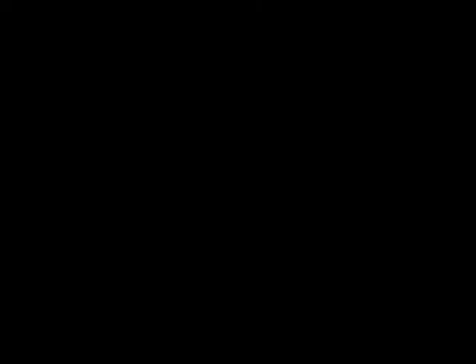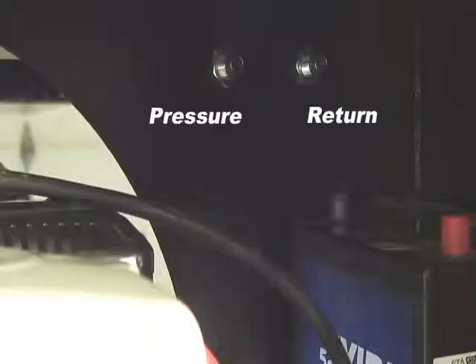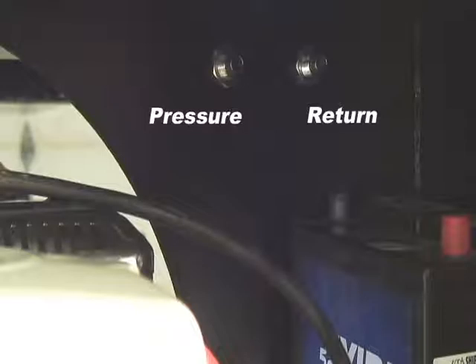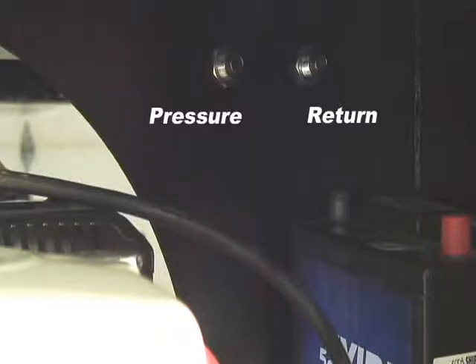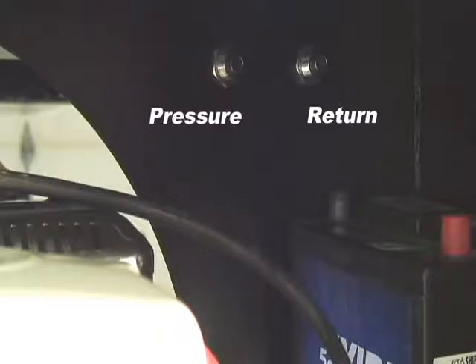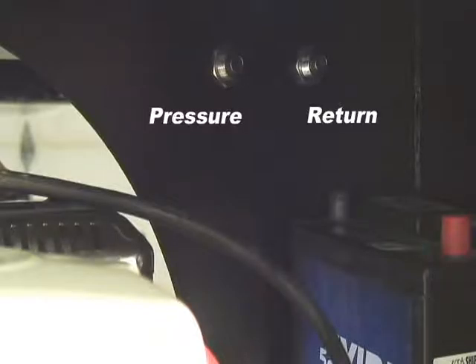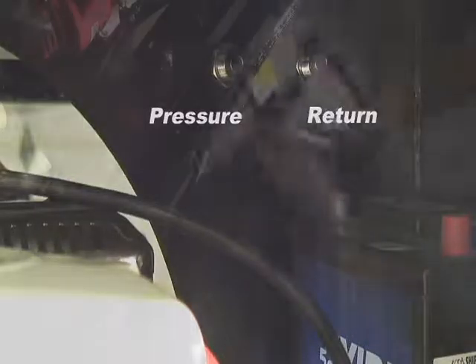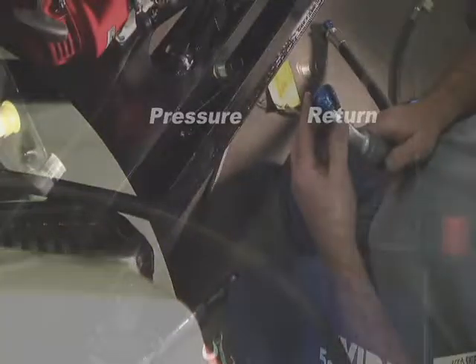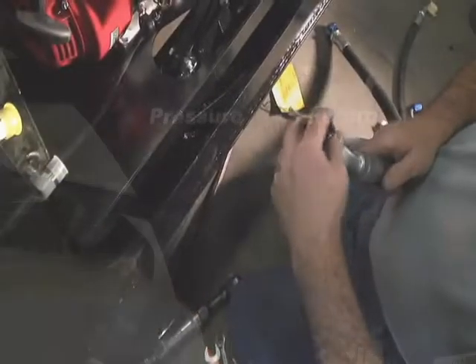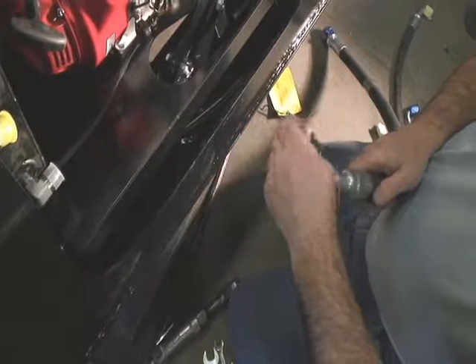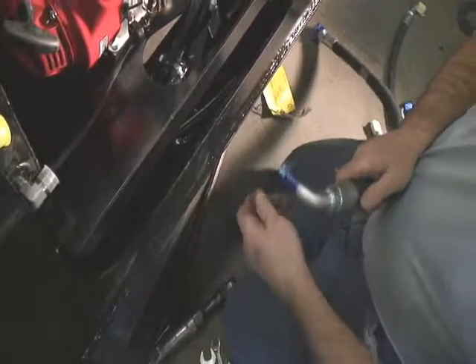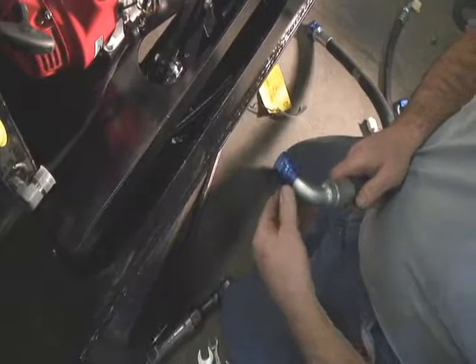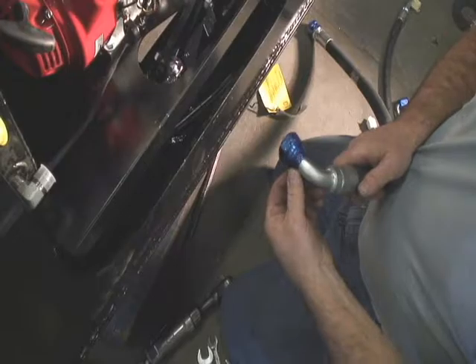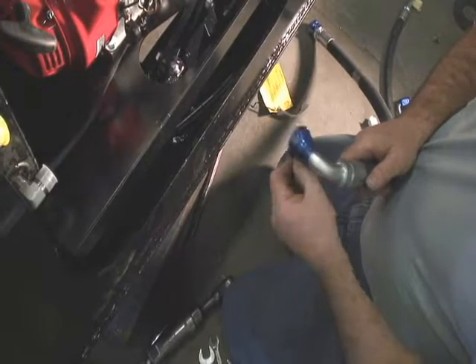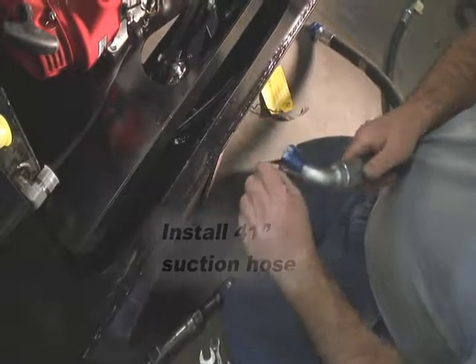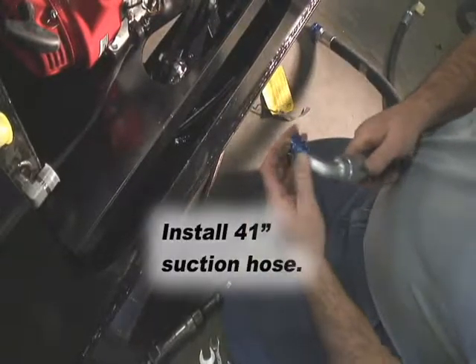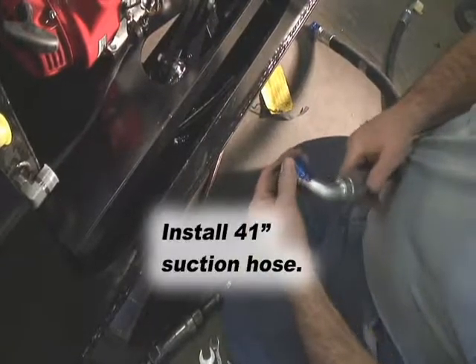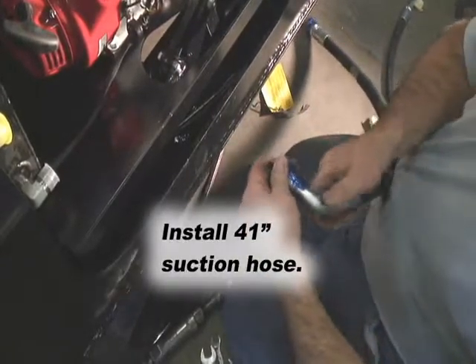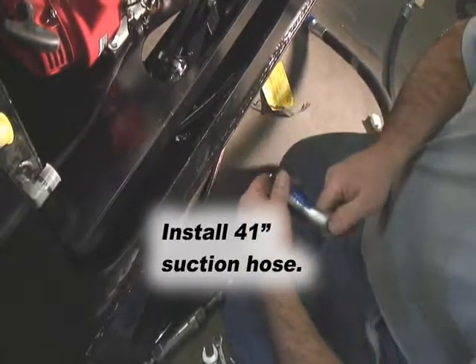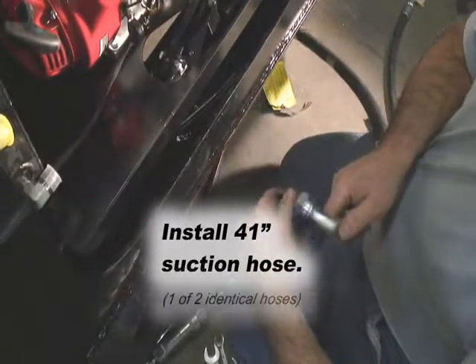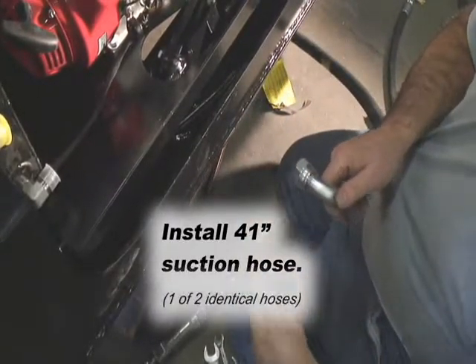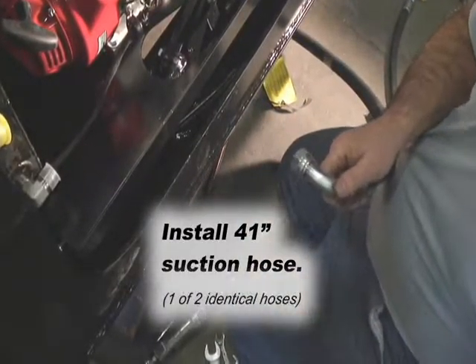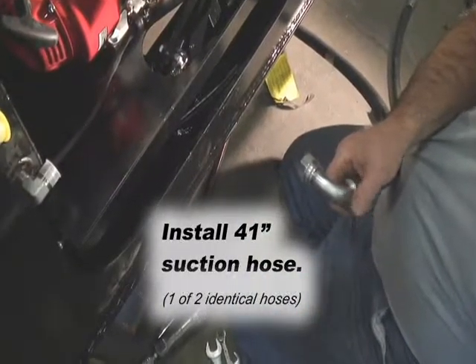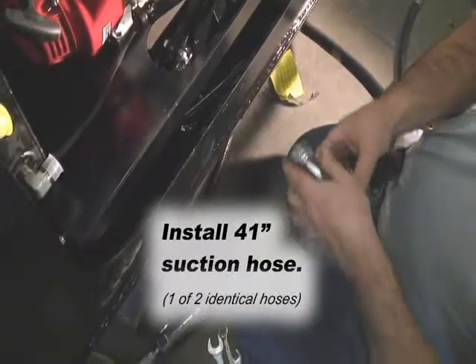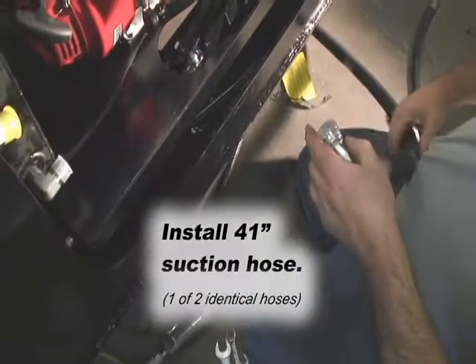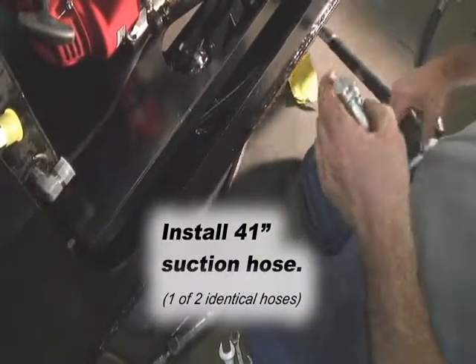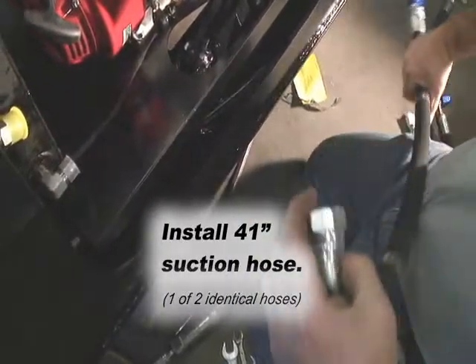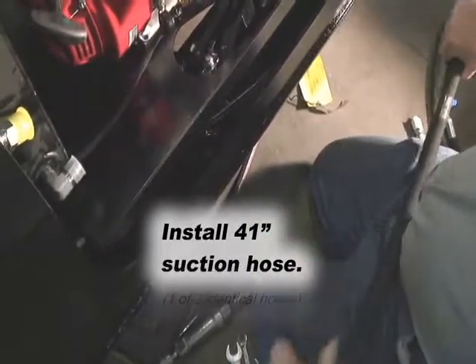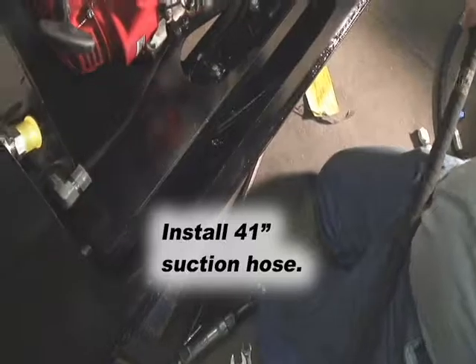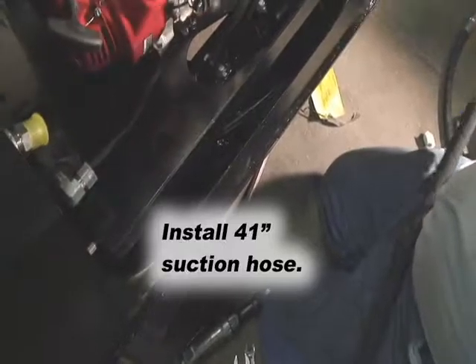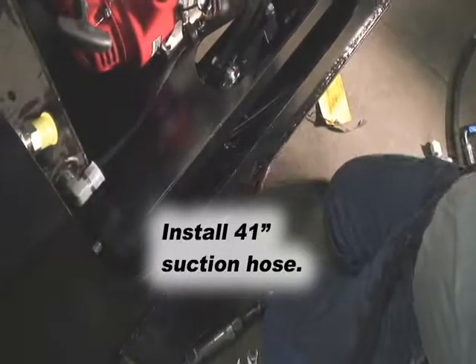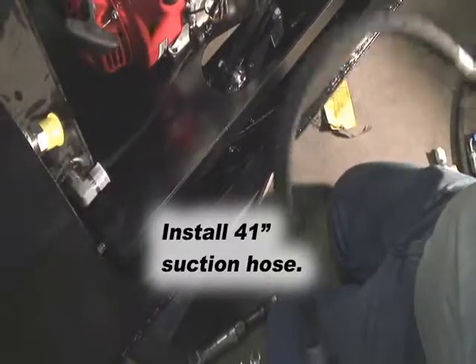Now comes installation of the hoses. Following this order will make things easy. First, install one of two identical 41-inch hoses for the suction.